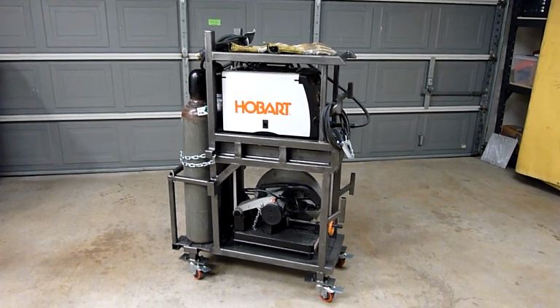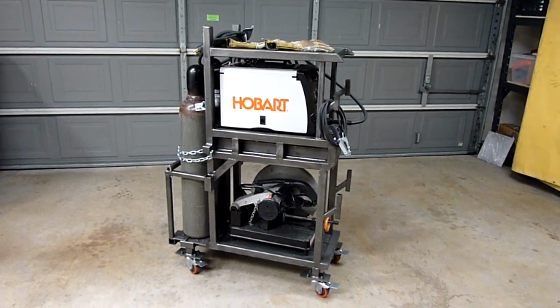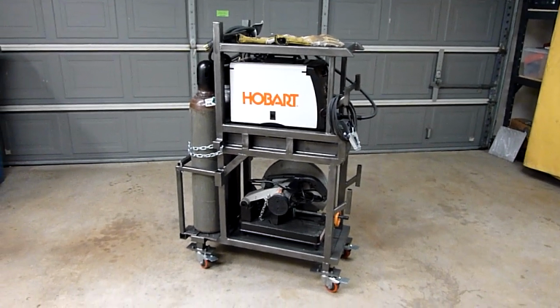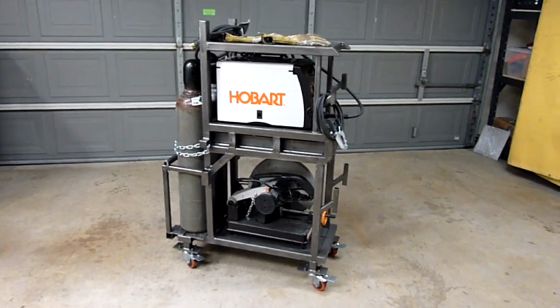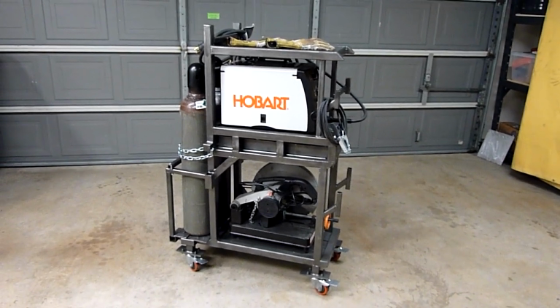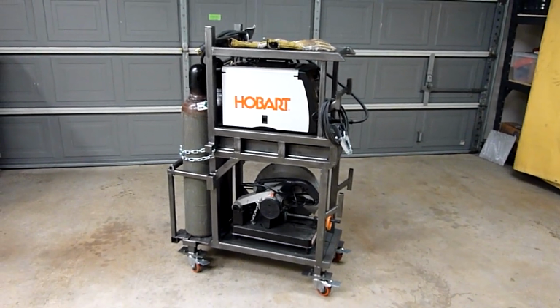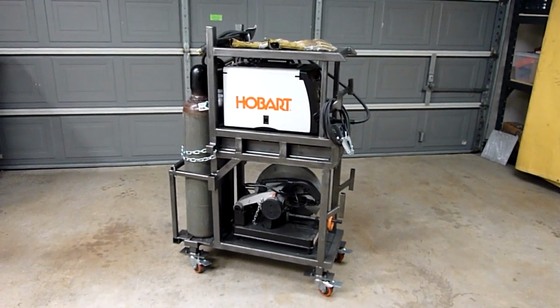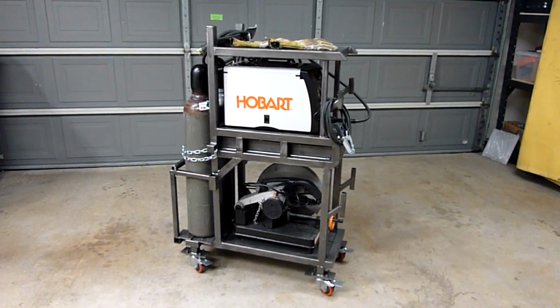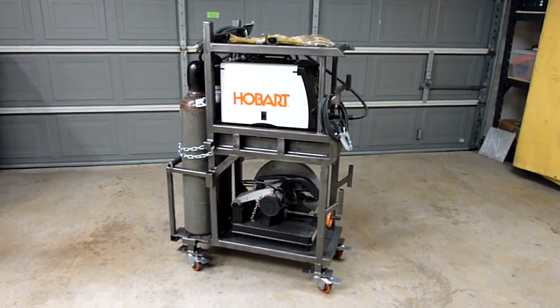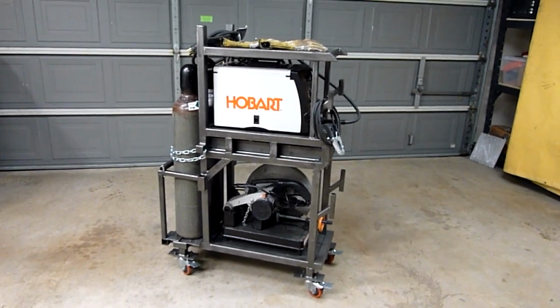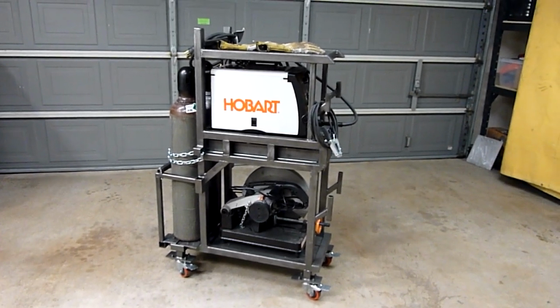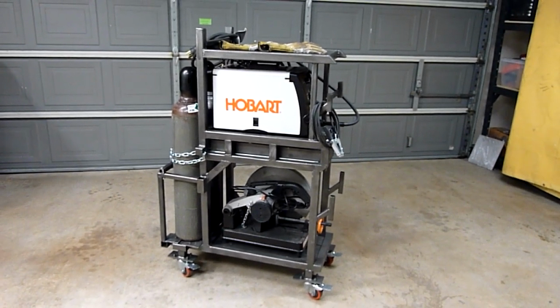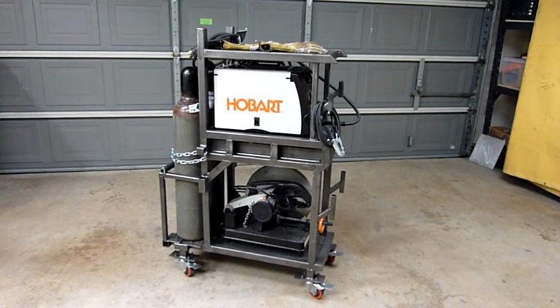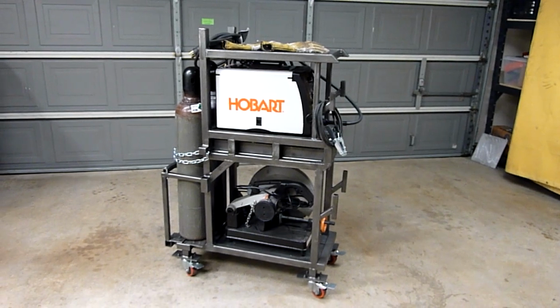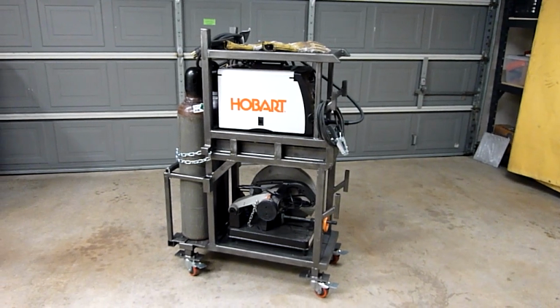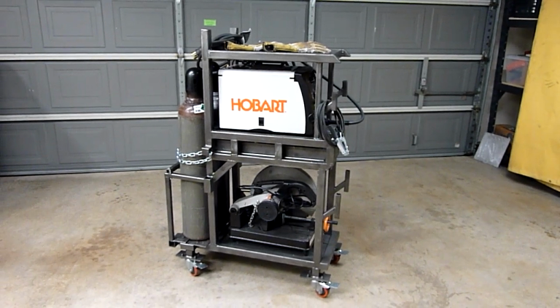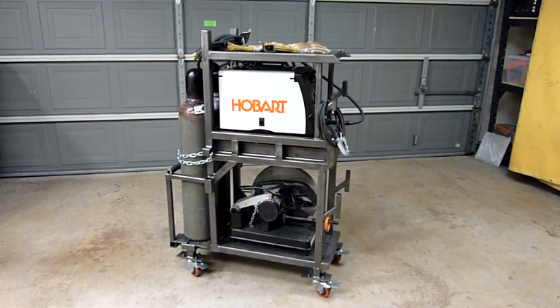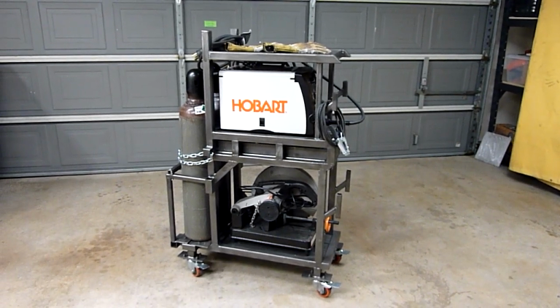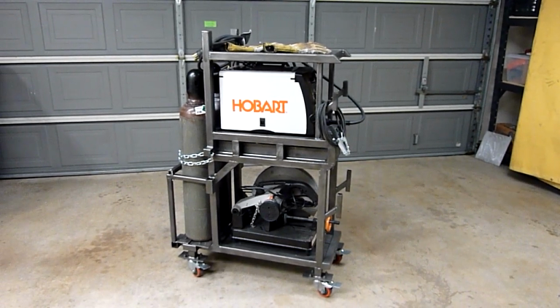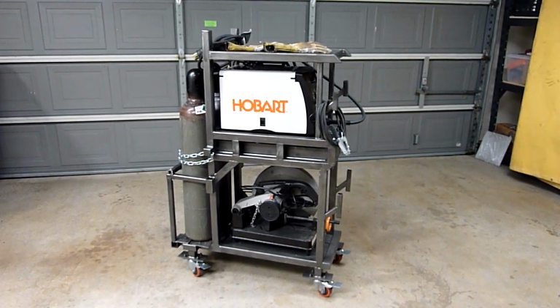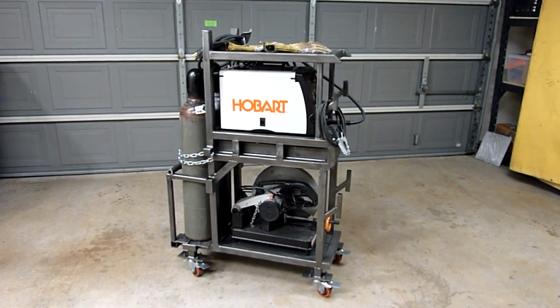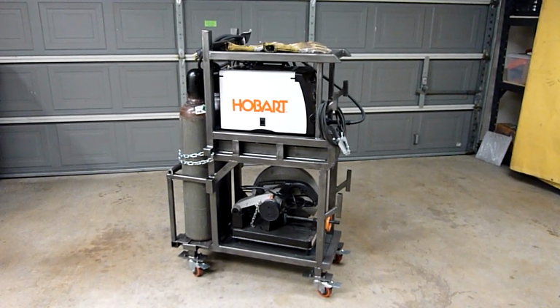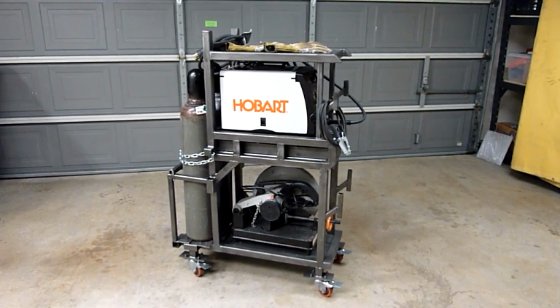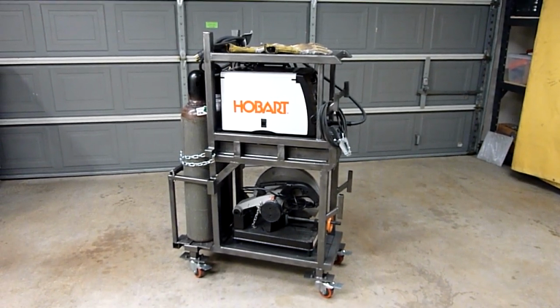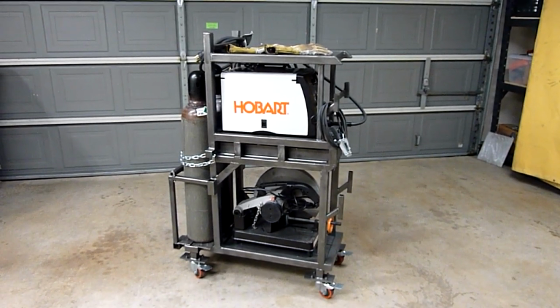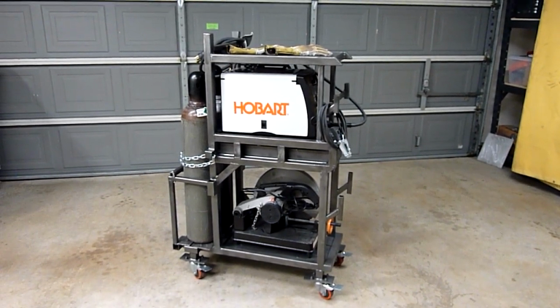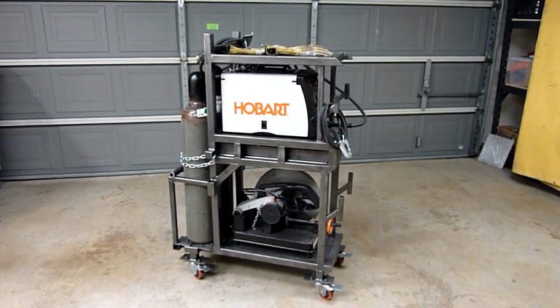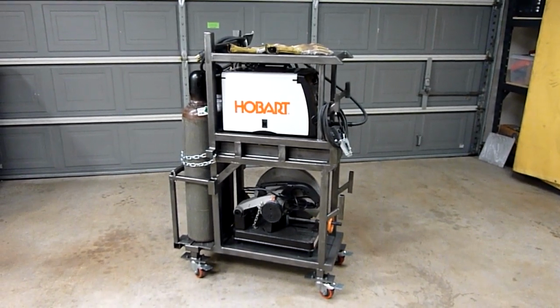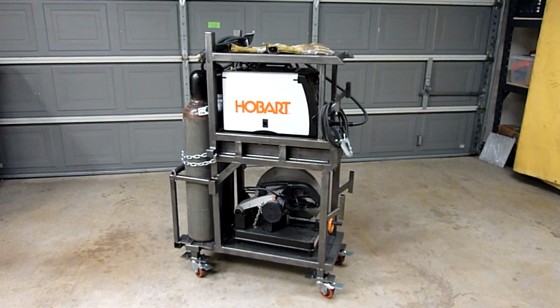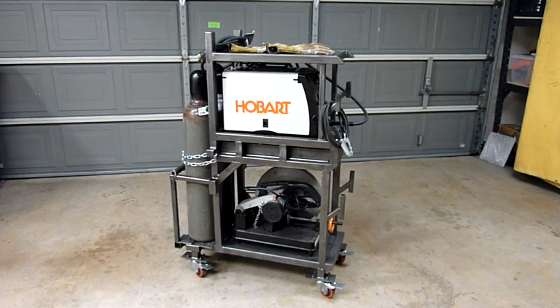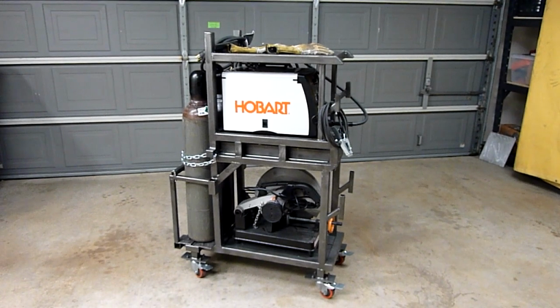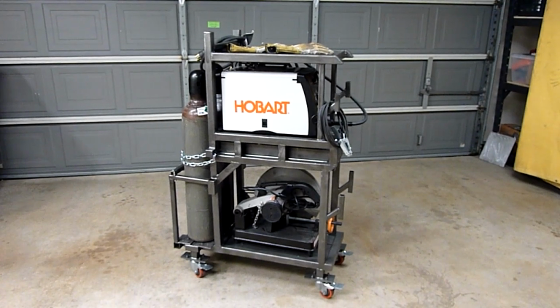Hey guys, just wanted to show you the welding cart I built. It is three levels right now and the middle level is the one that's holding the Hobart 210 MVP, which I used to actually build the cart.